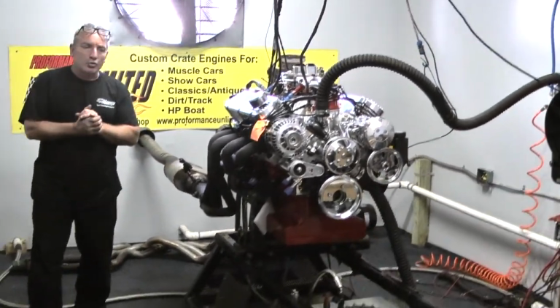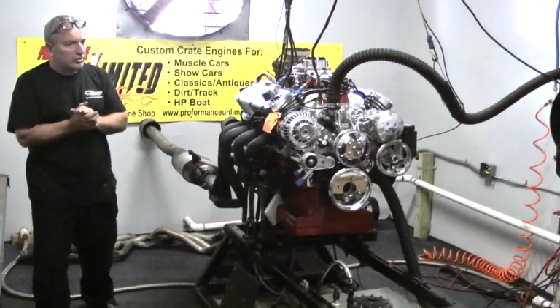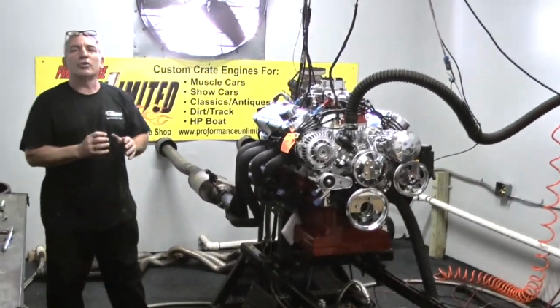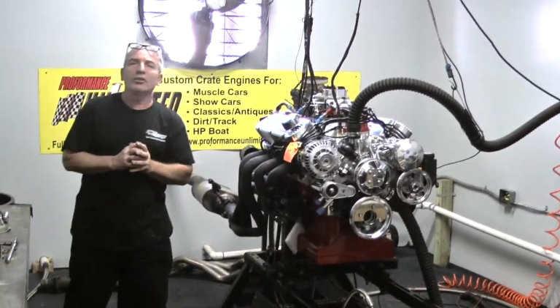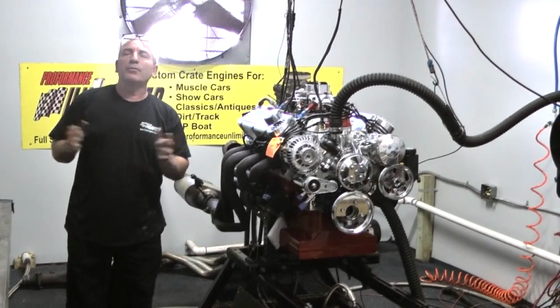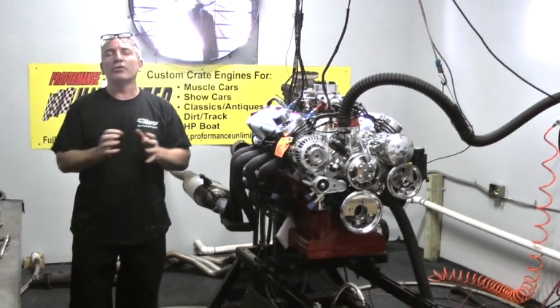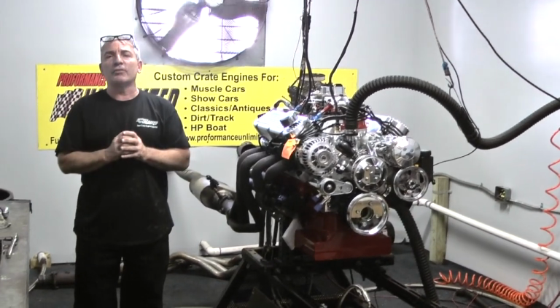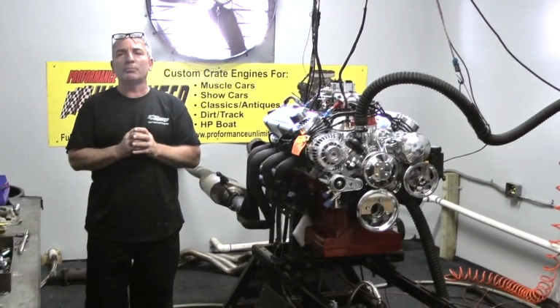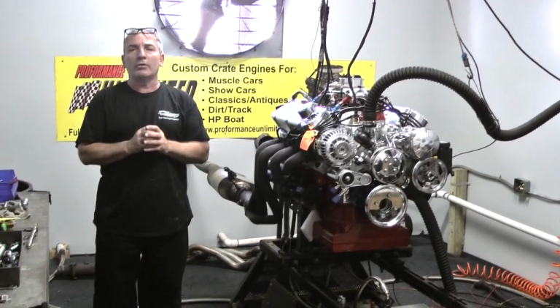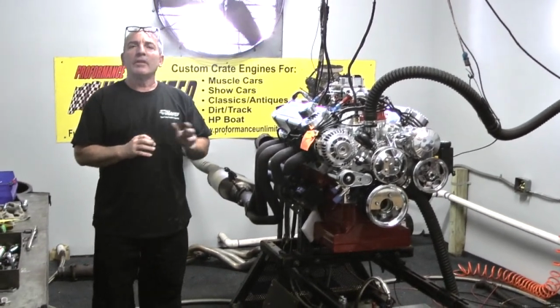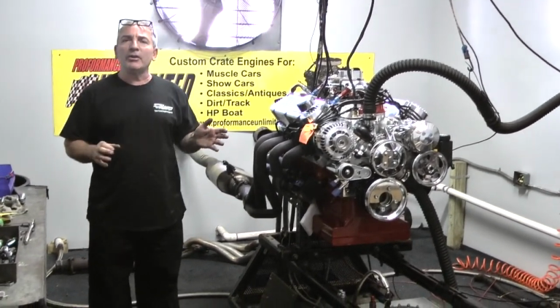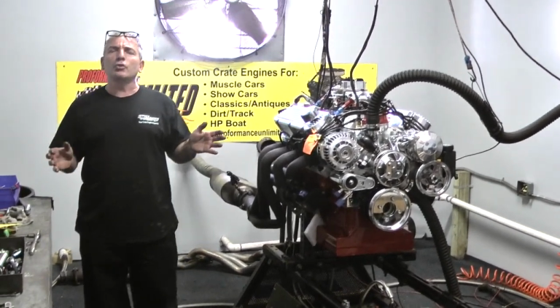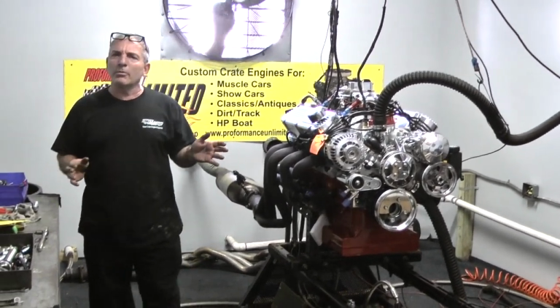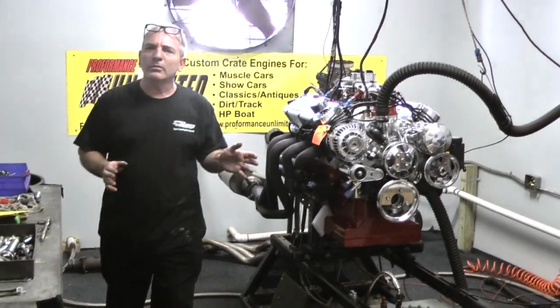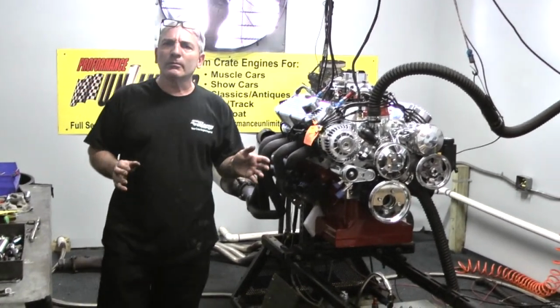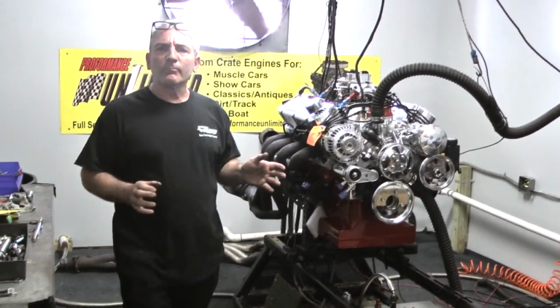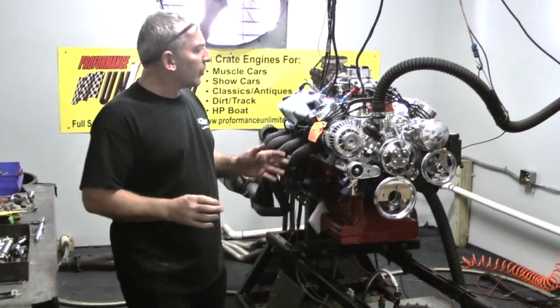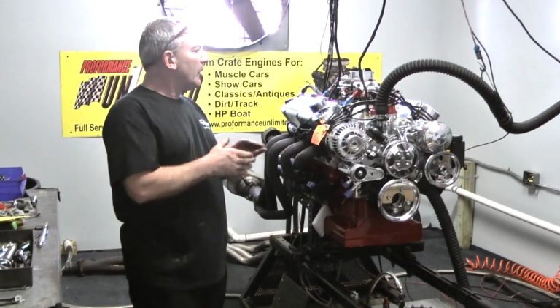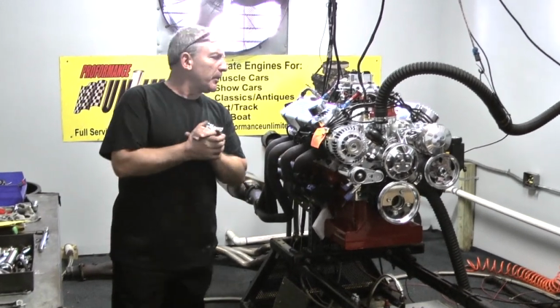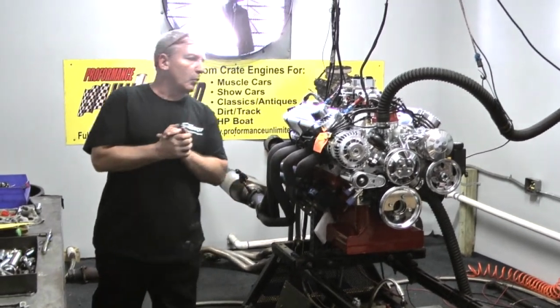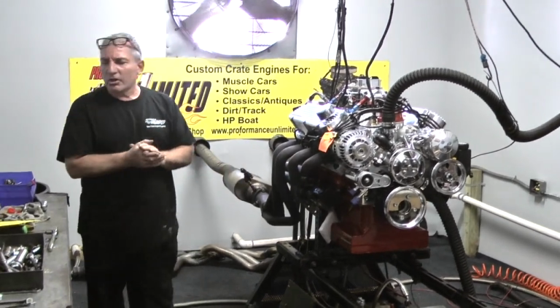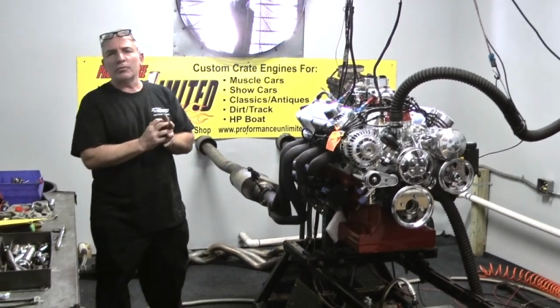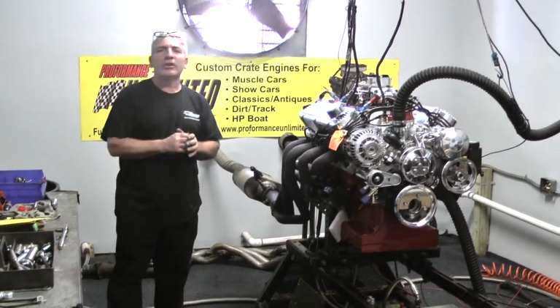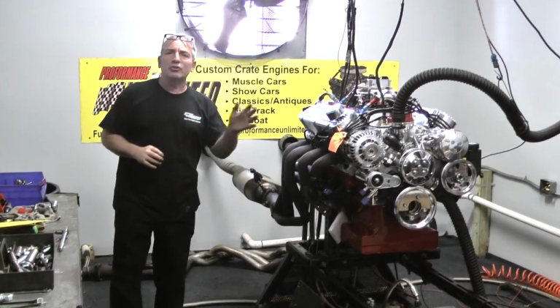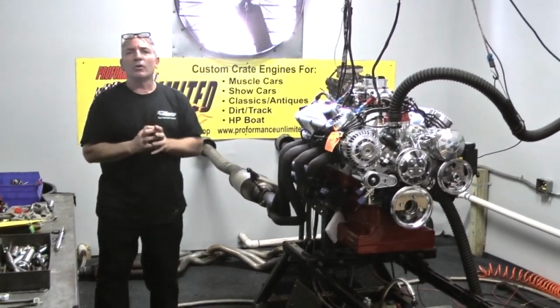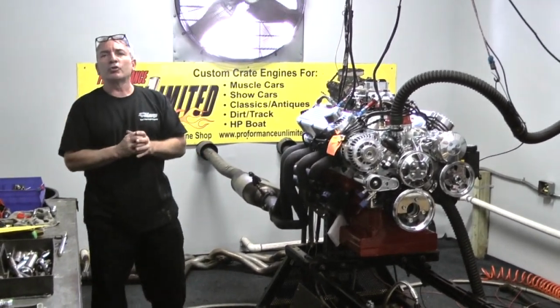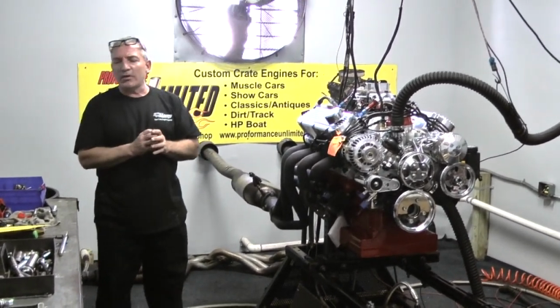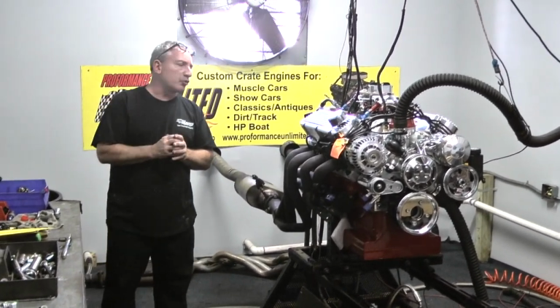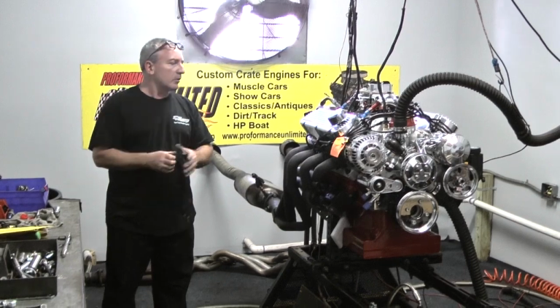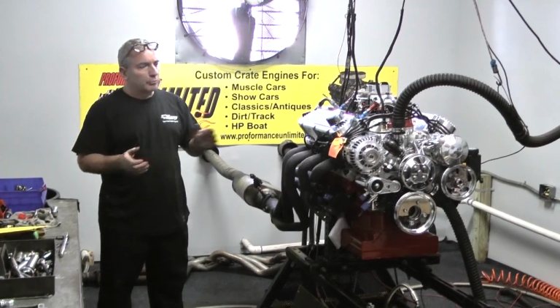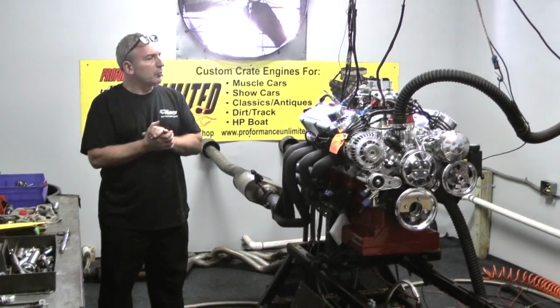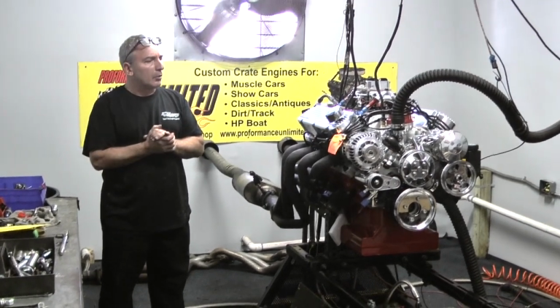It's gorgeous. Just got done making 497 horsepower, and the torque numbers came in at about 479 — 479 foot-pounds of torque. Customer's going to be really happy. It's going into a 1928 Ford truck. Beautiful, beautiful motor.